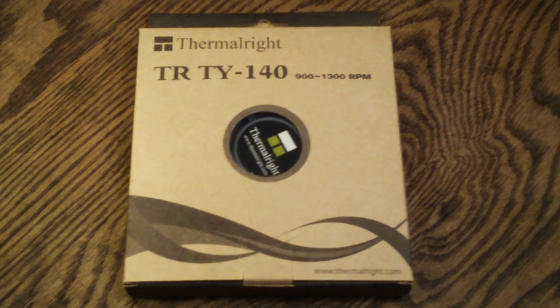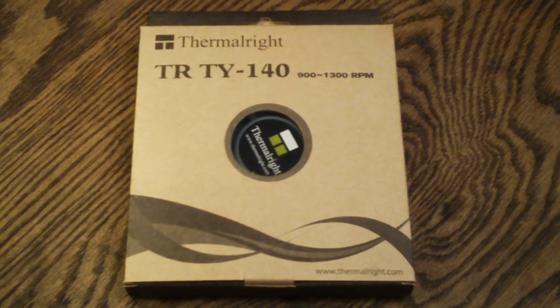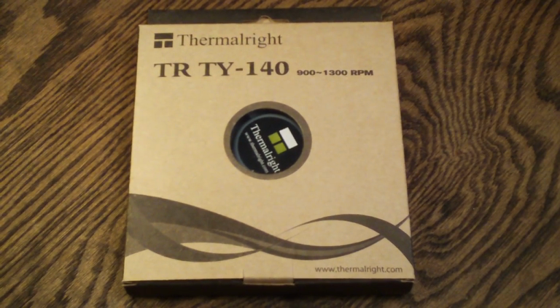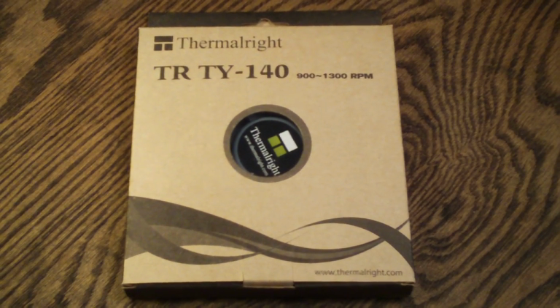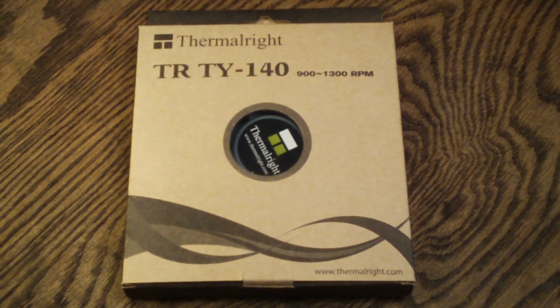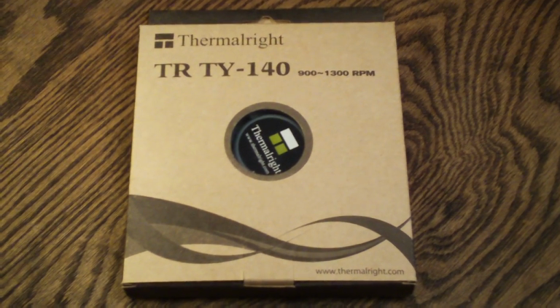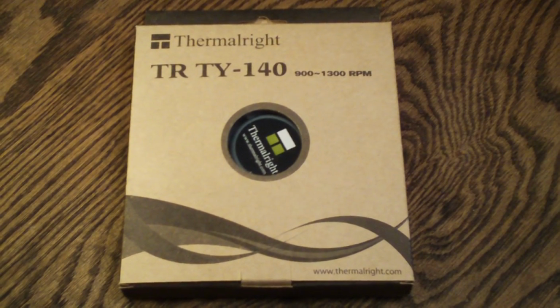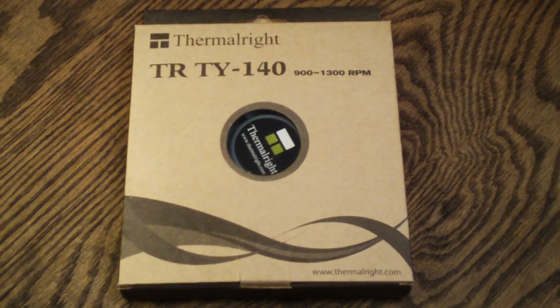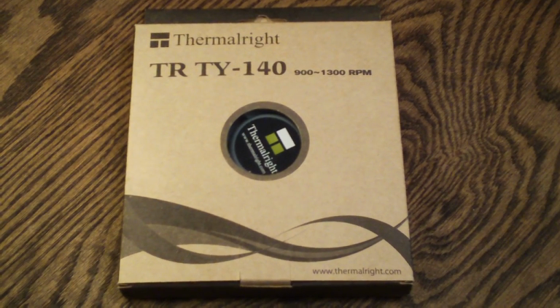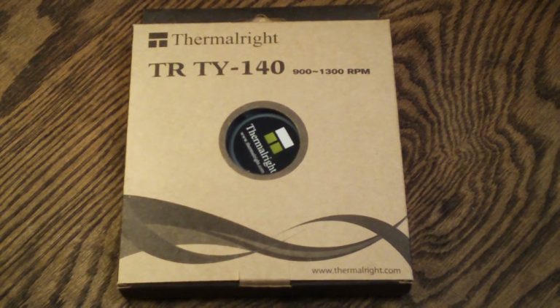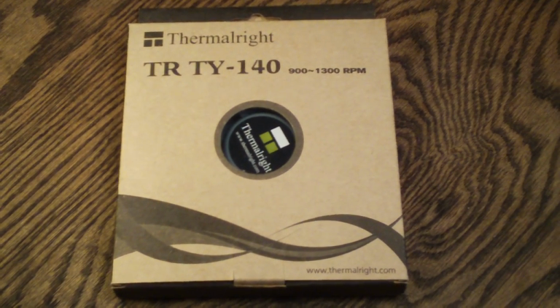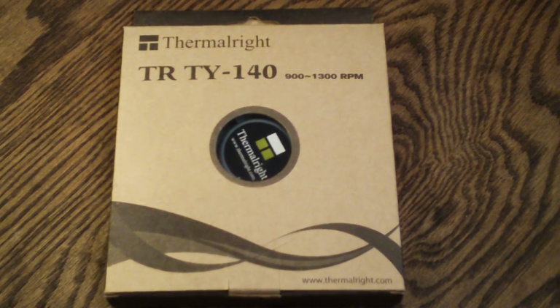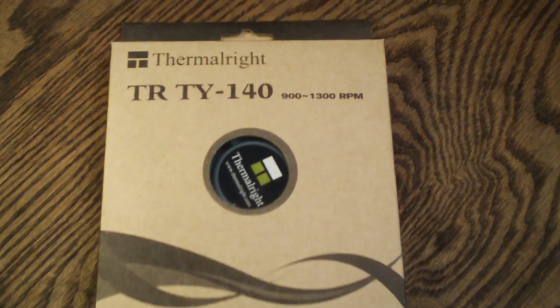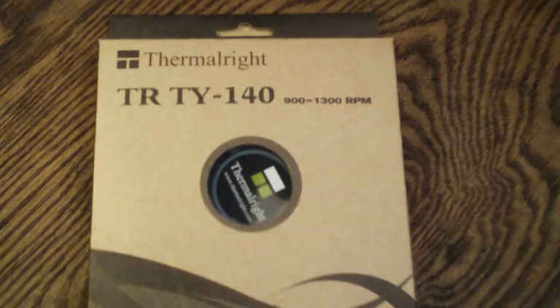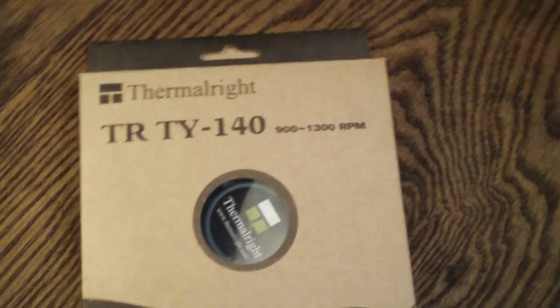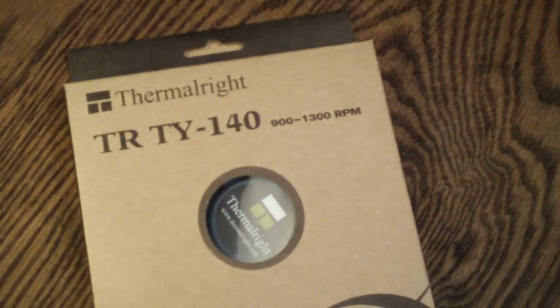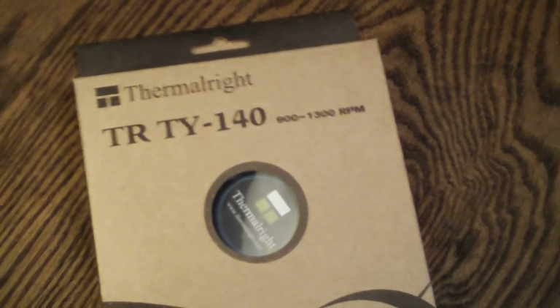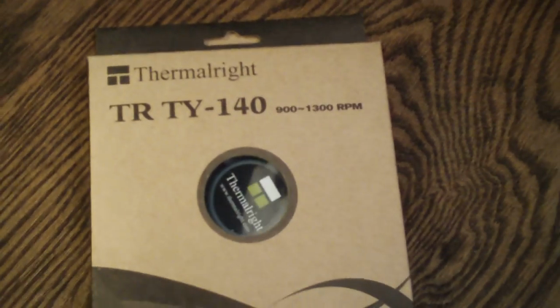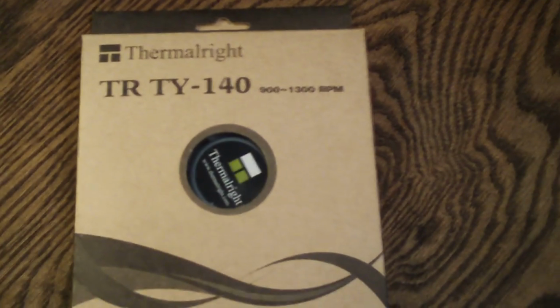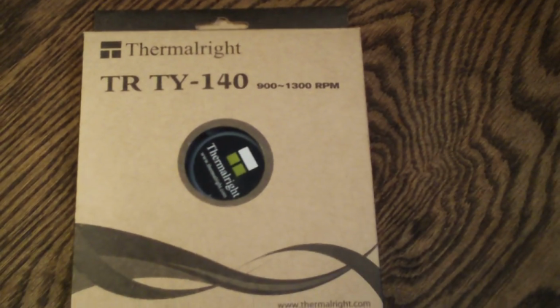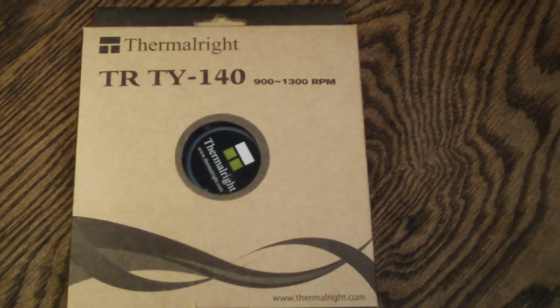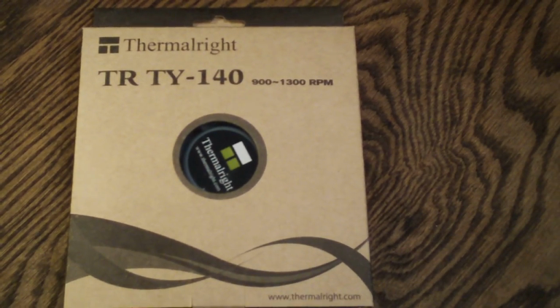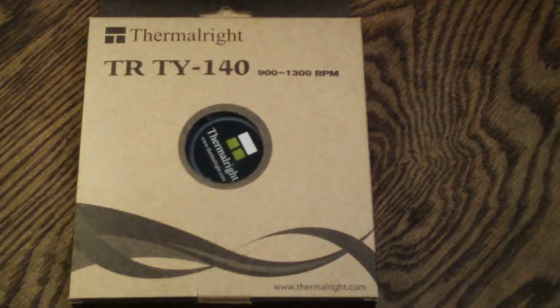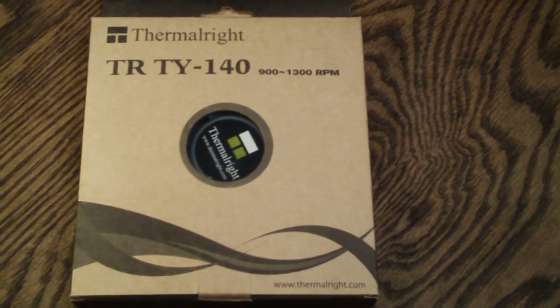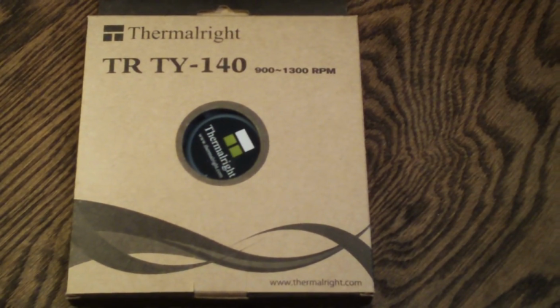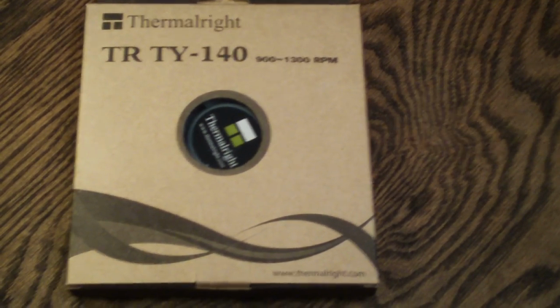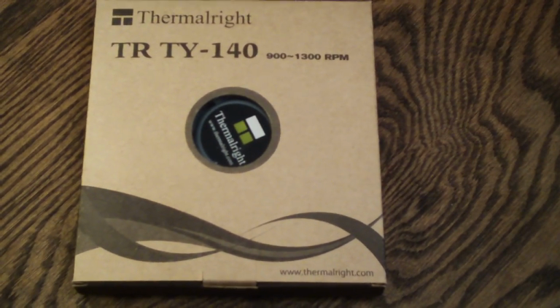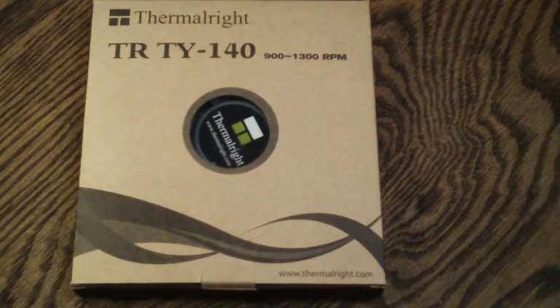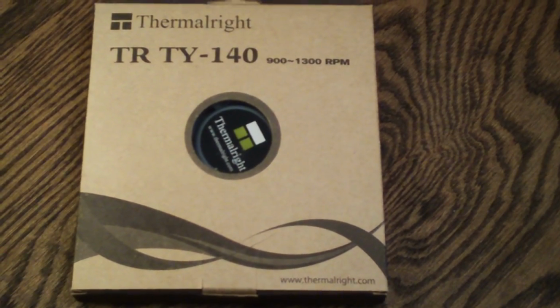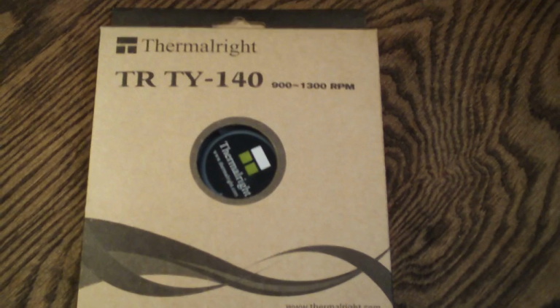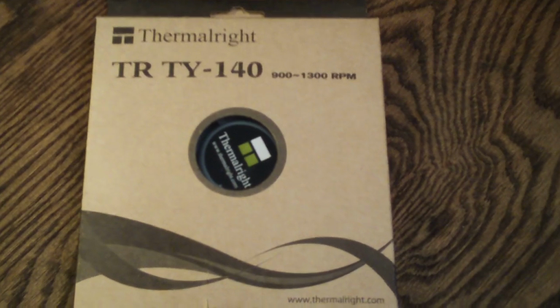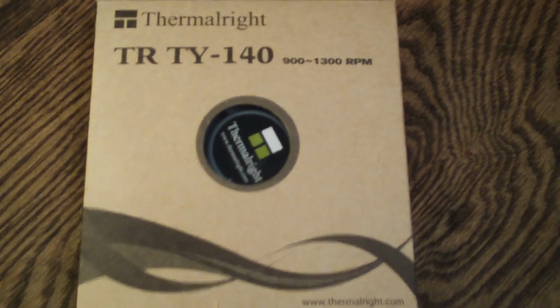Hello YouTube and welcome to another Computer Tech TV video. My name is Rick Arter and today I'm going to be taking a look at the Thermalright TY140 140 millimeter case fan.